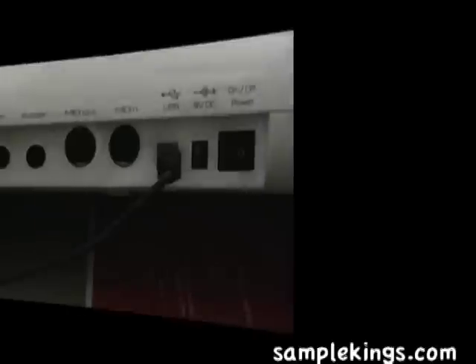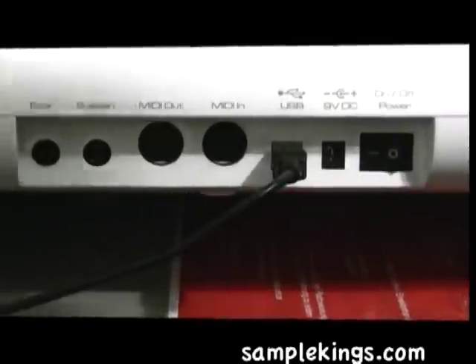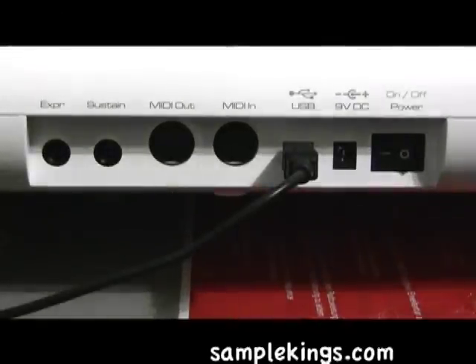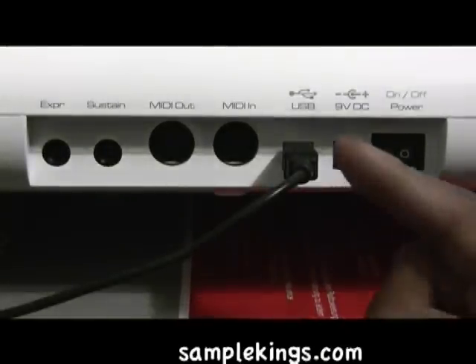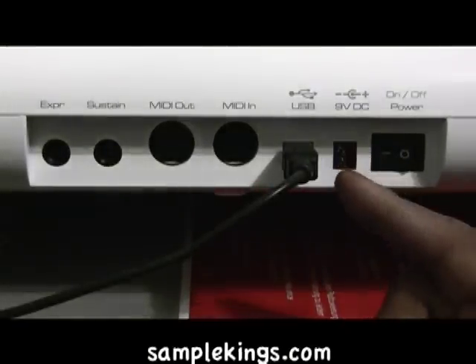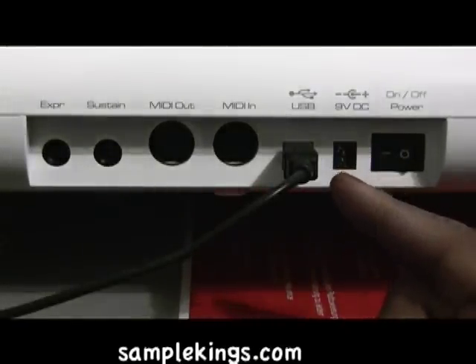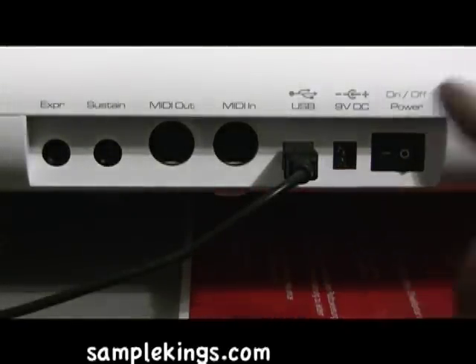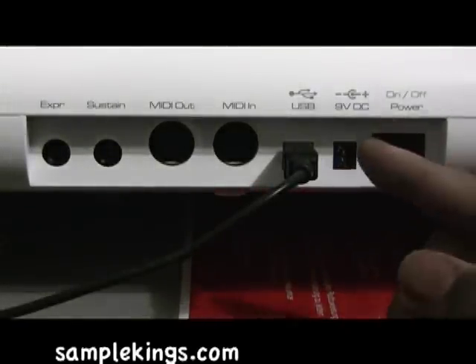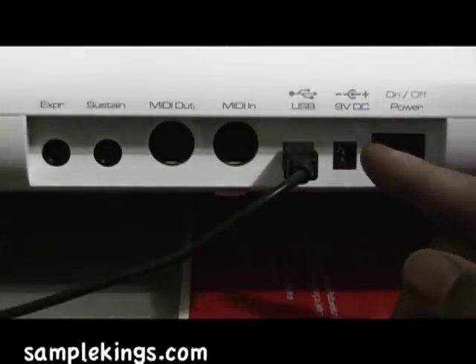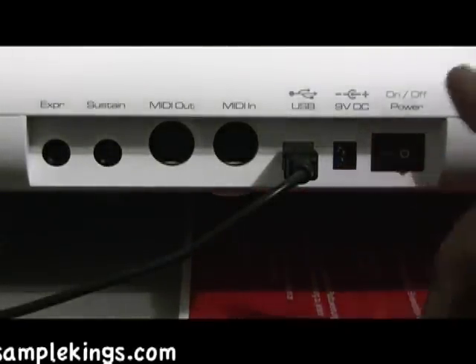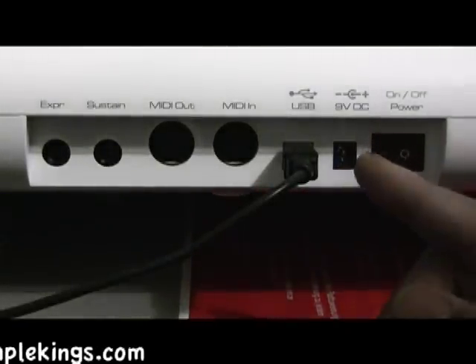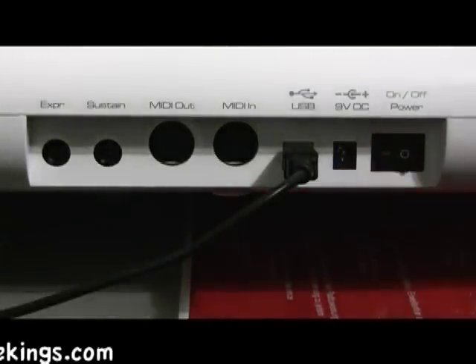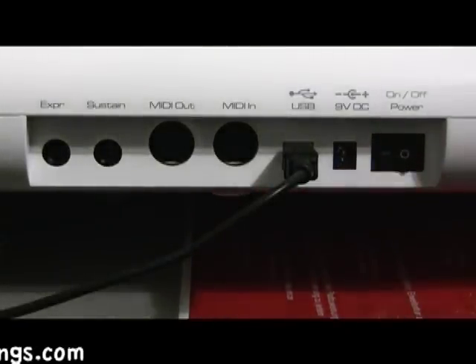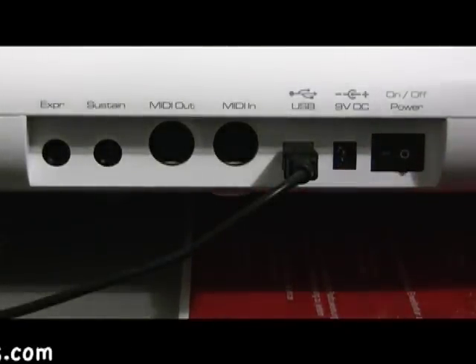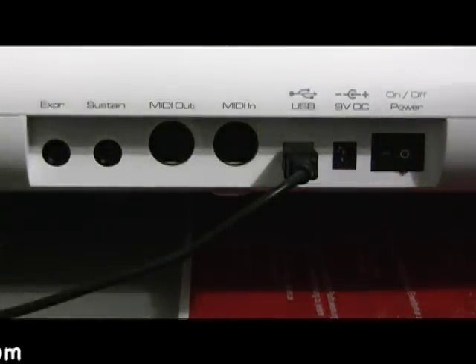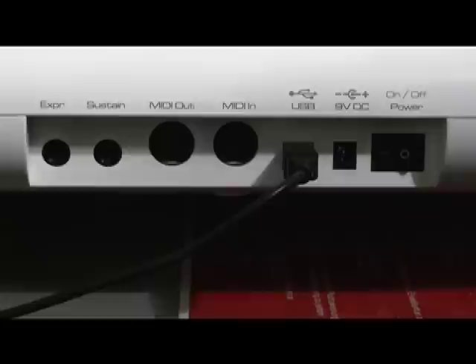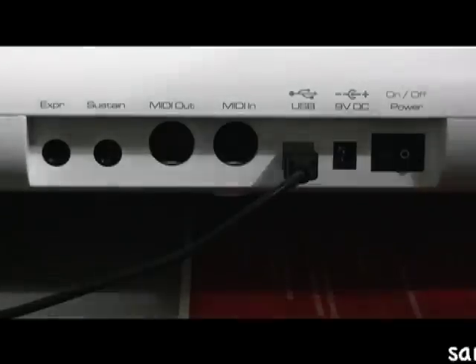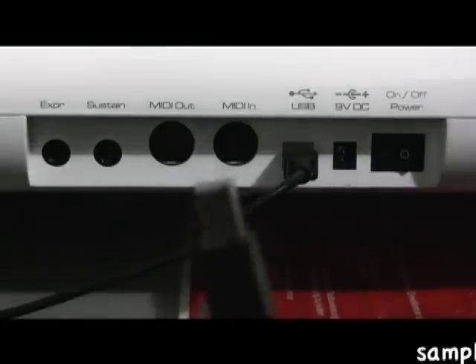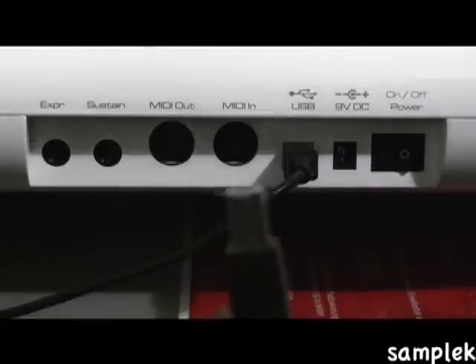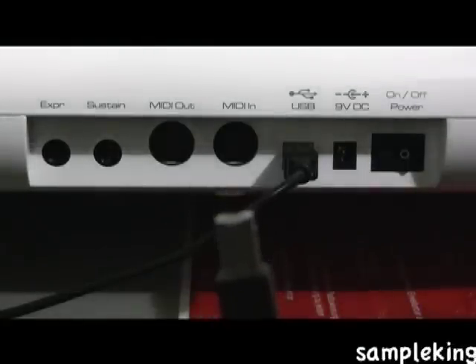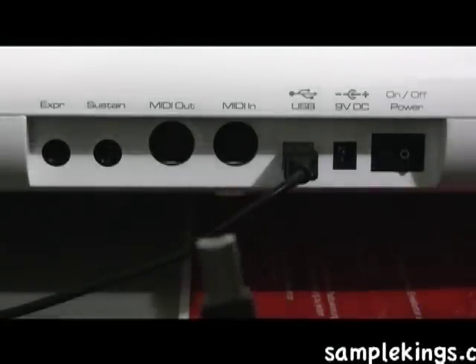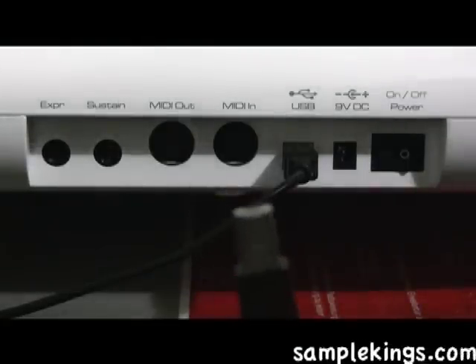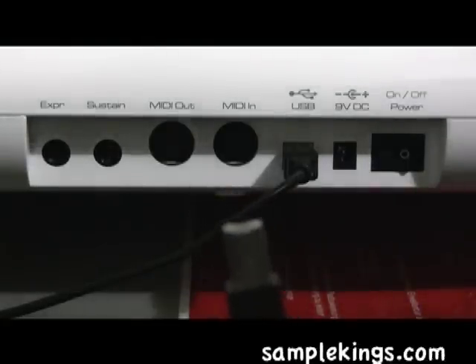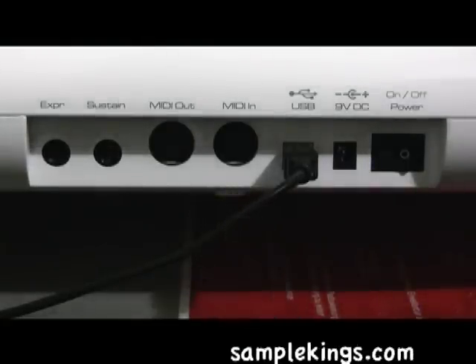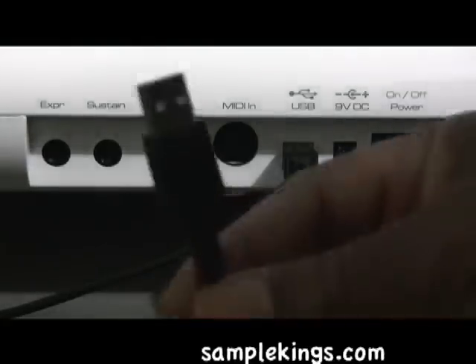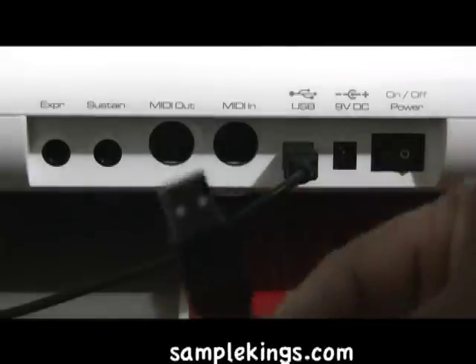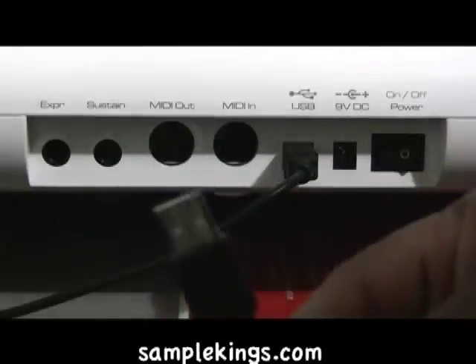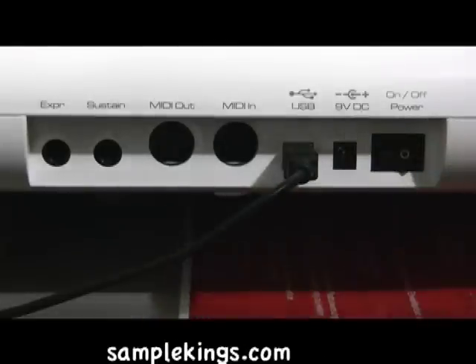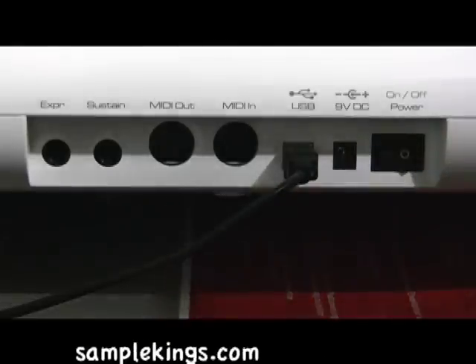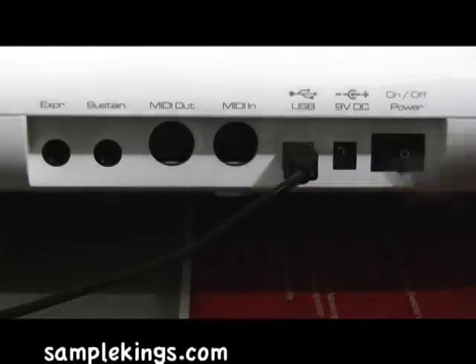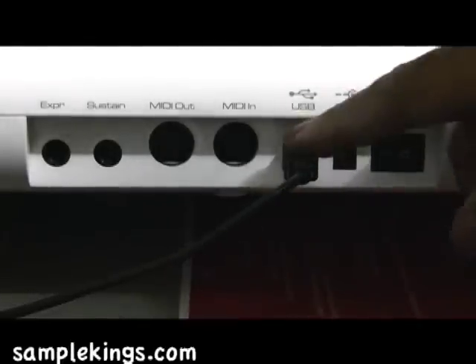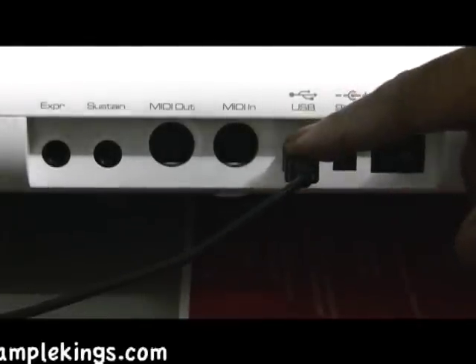First of all, I've got a USB cable plugged here into the back of my Auxium Pro 61, and this is the cable right here. This end goes into the Auxium and this end goes into my computer. That's one of these cables right here.